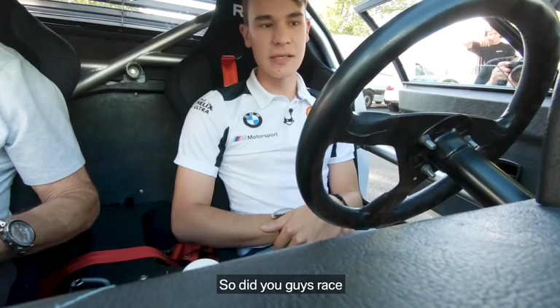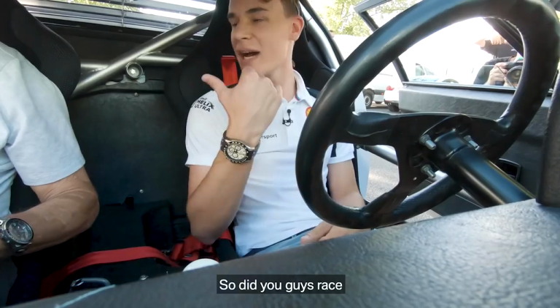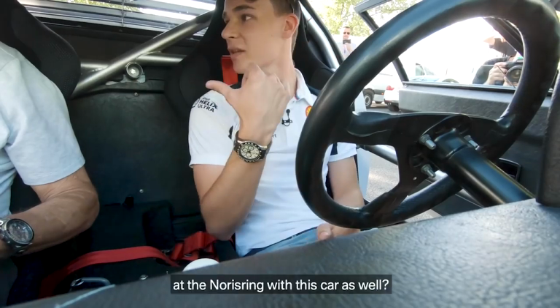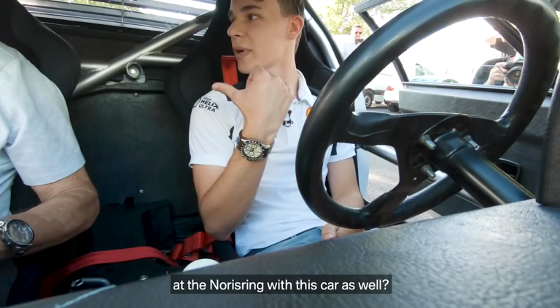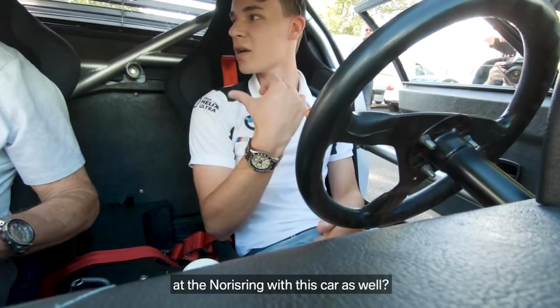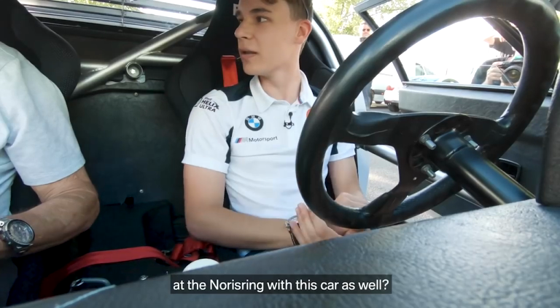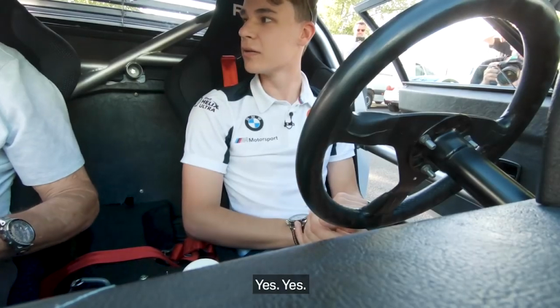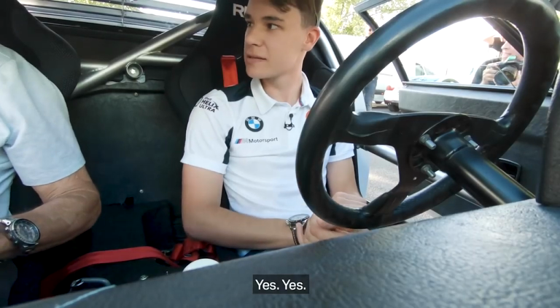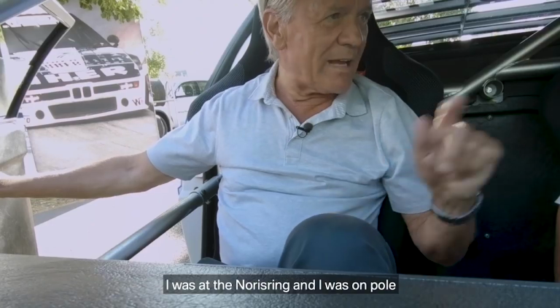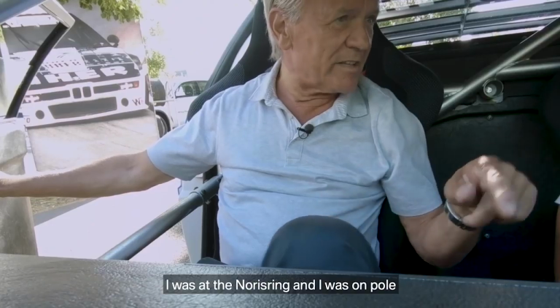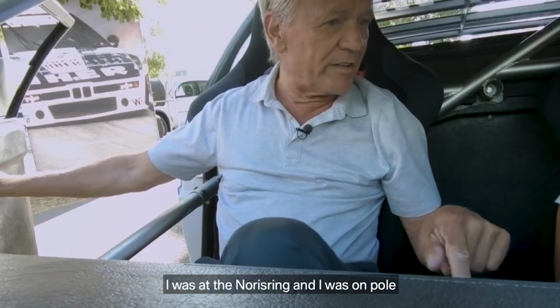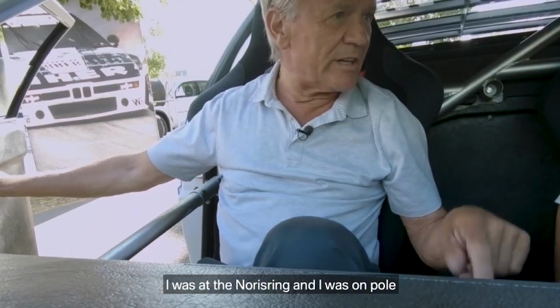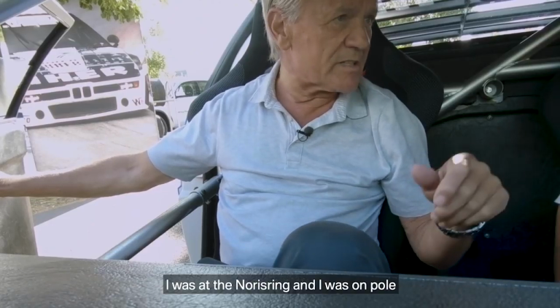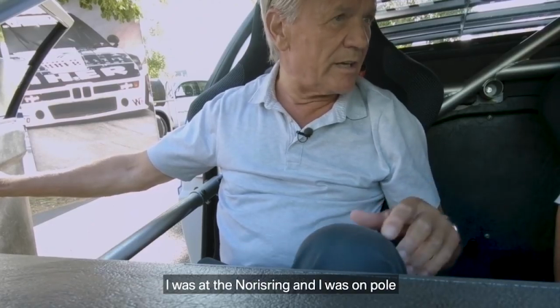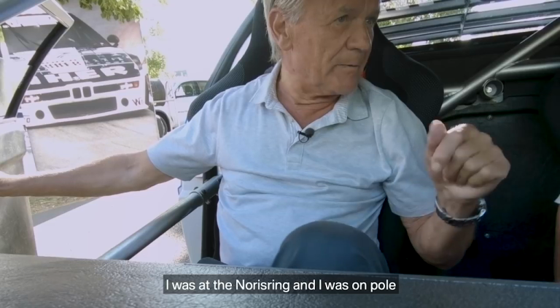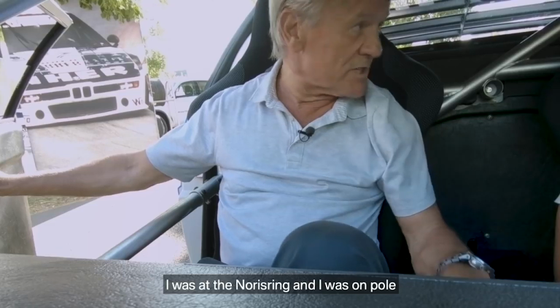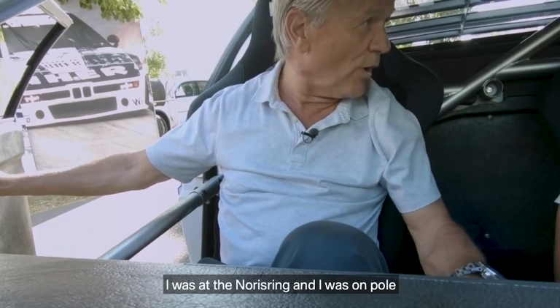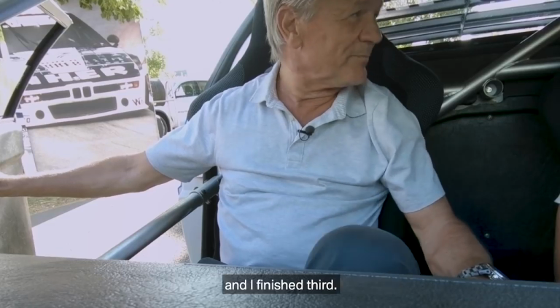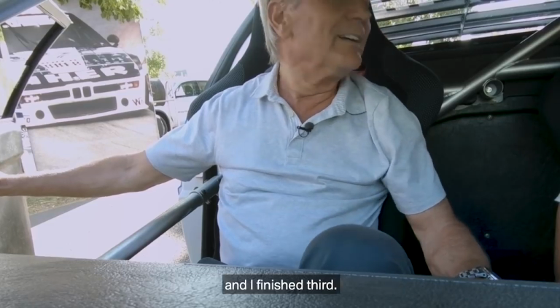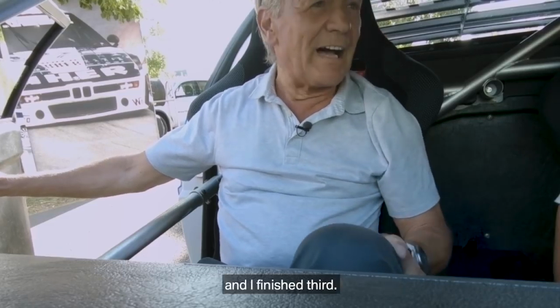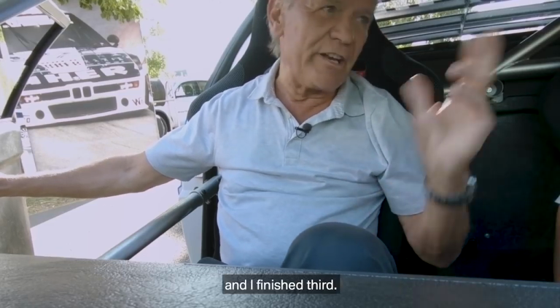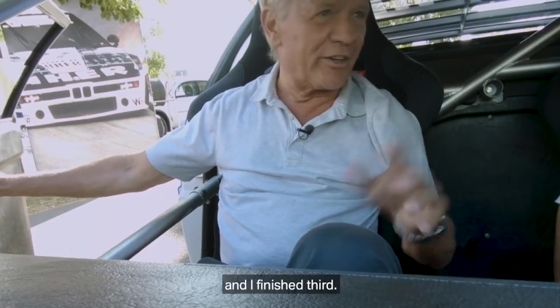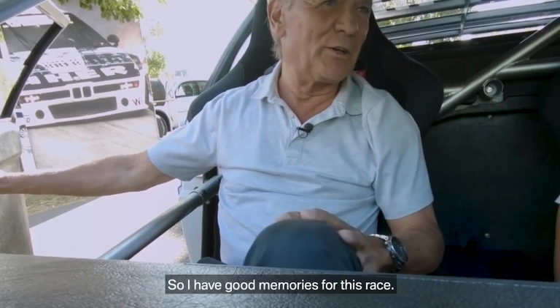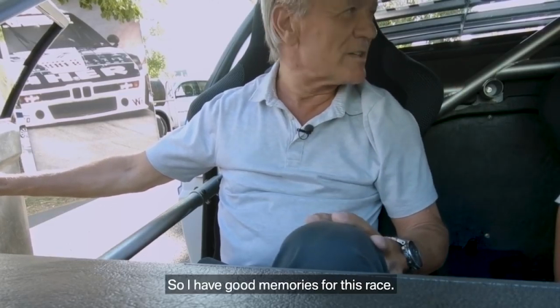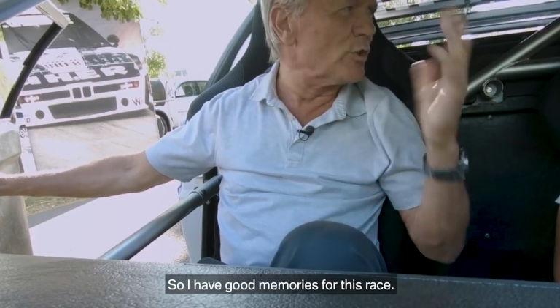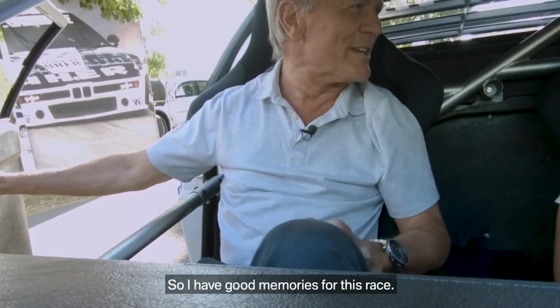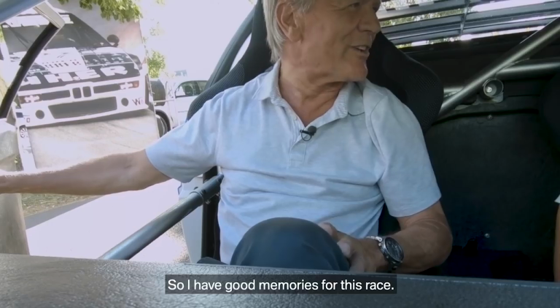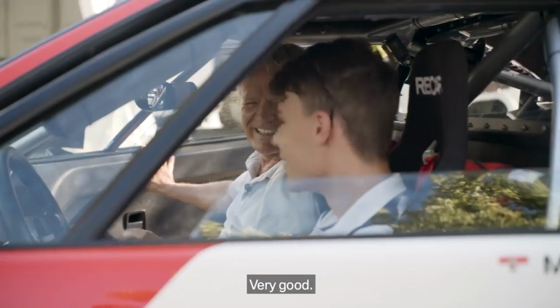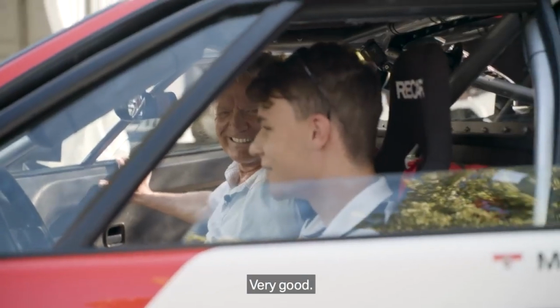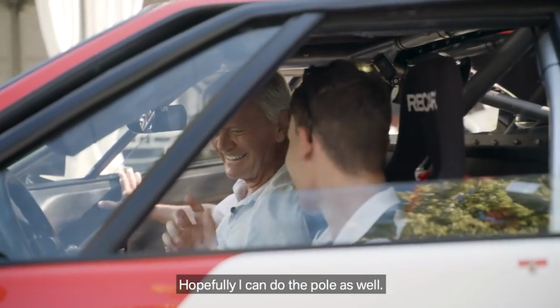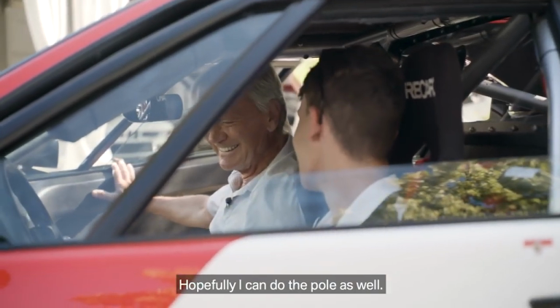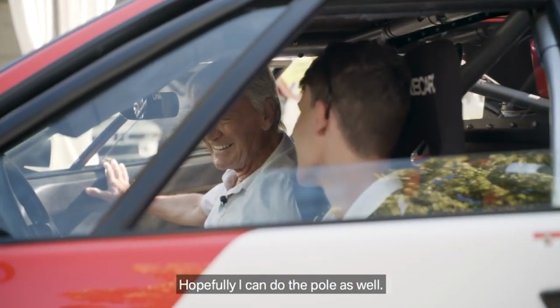So did you guys race at the Nürburgring with this car as well? Yes, I was at the Nürburgring — I was on pole. I finished third, so I have good memories for this race. Hopefully I can do the pole as well.